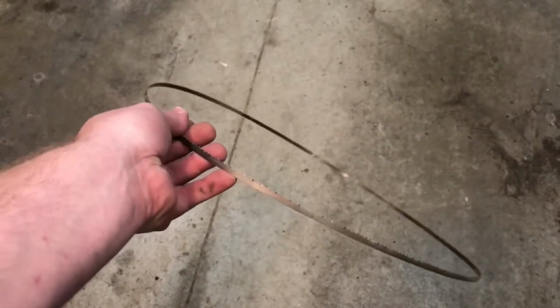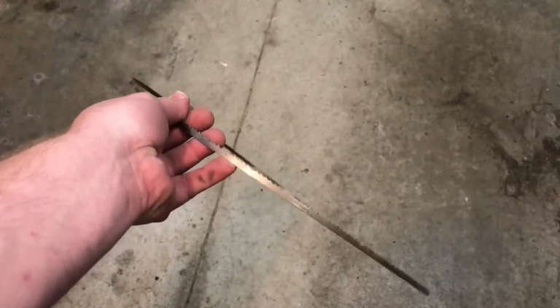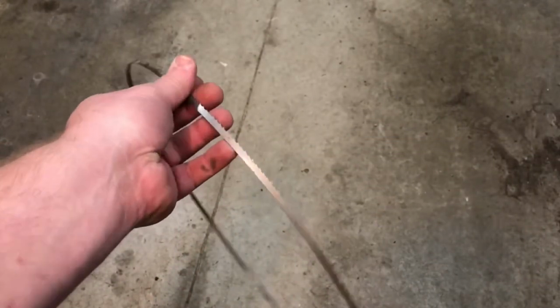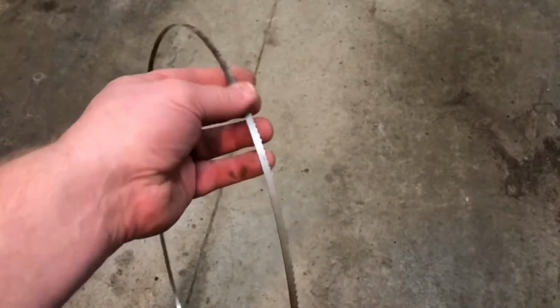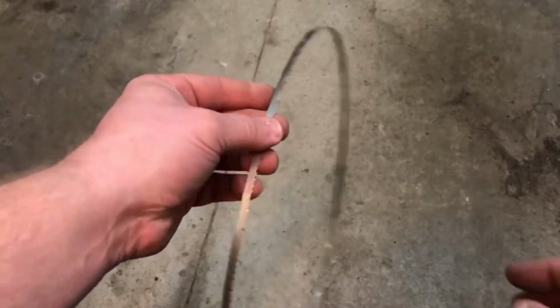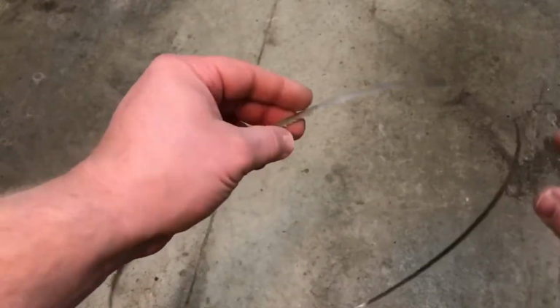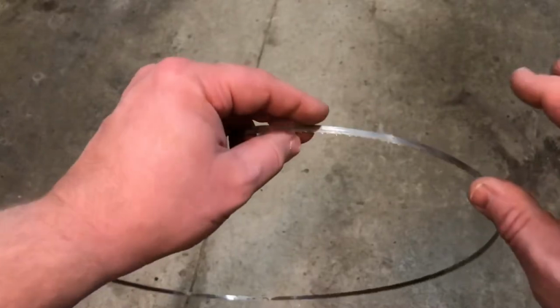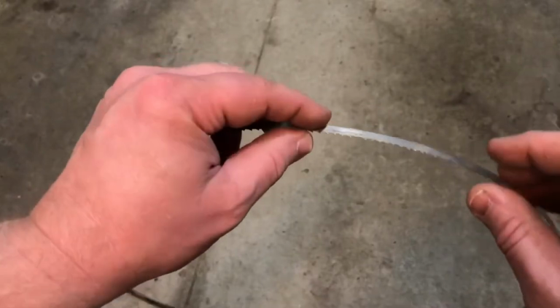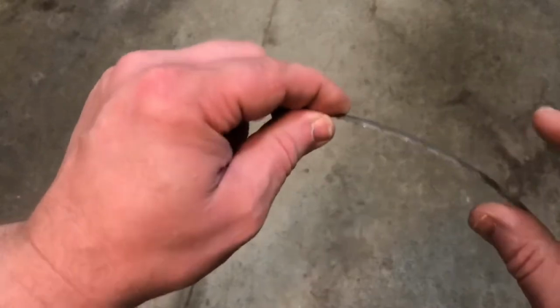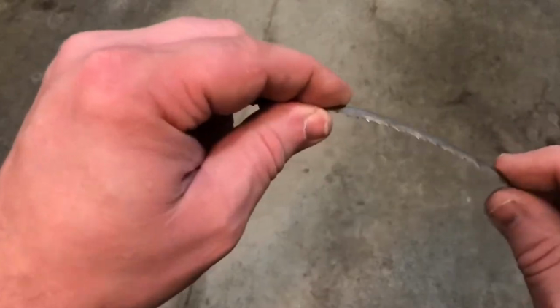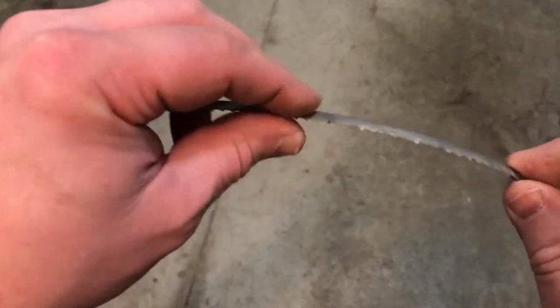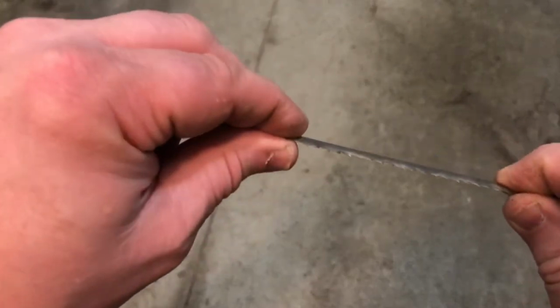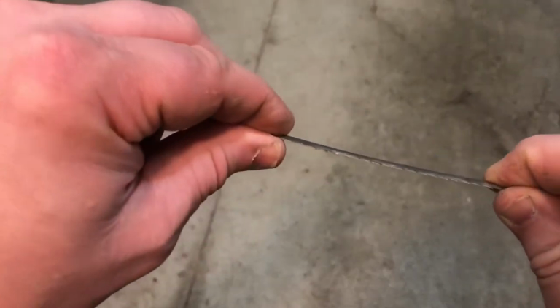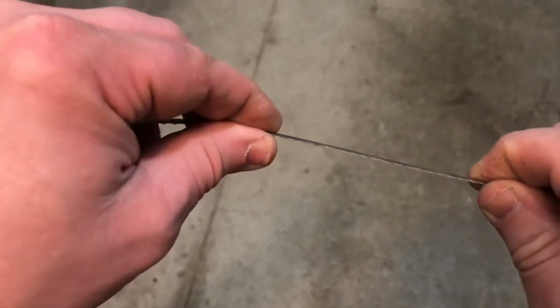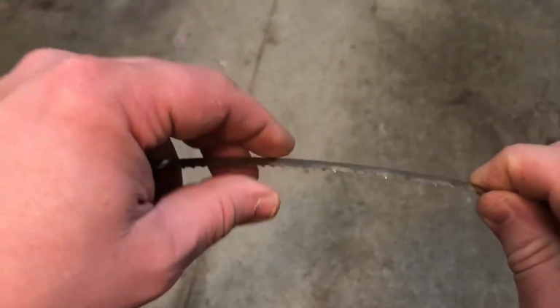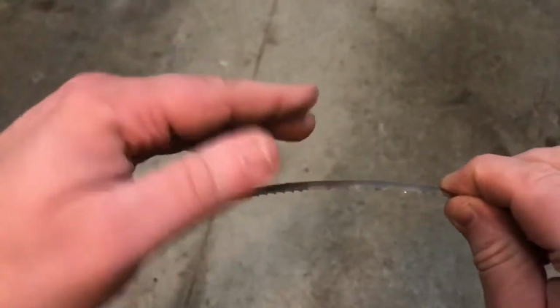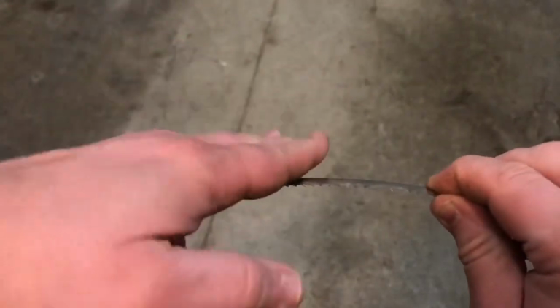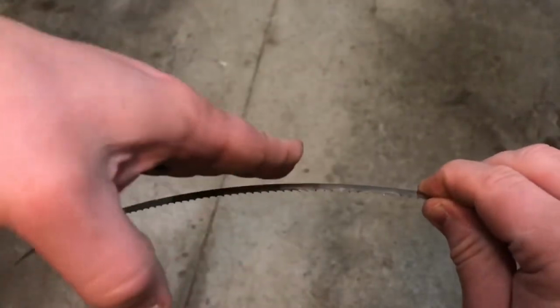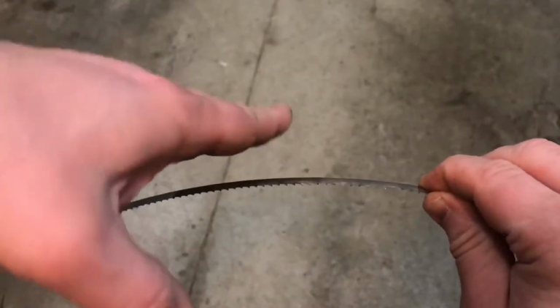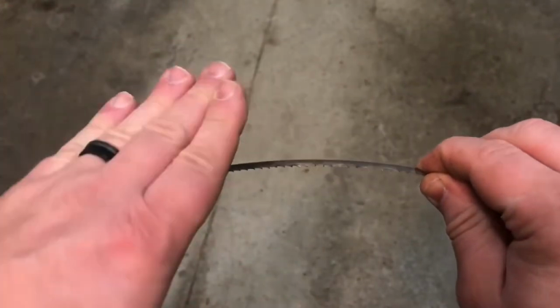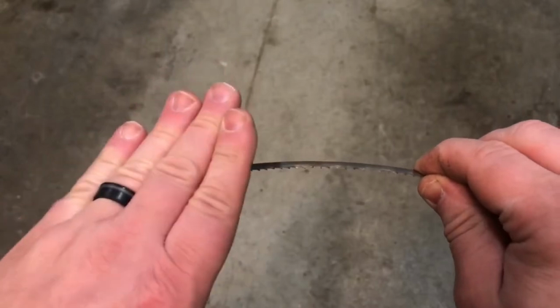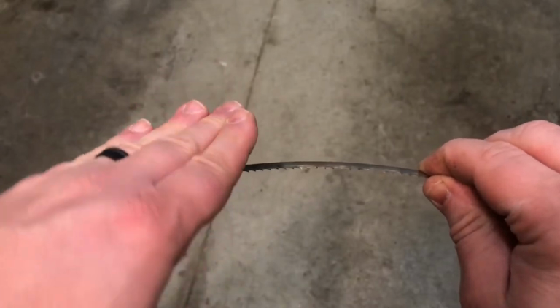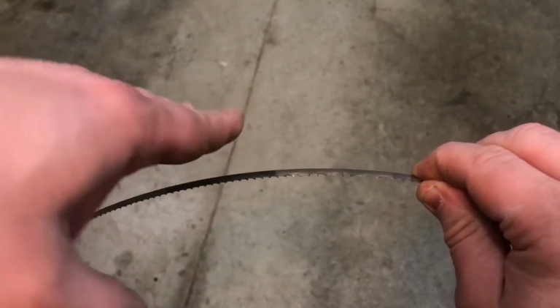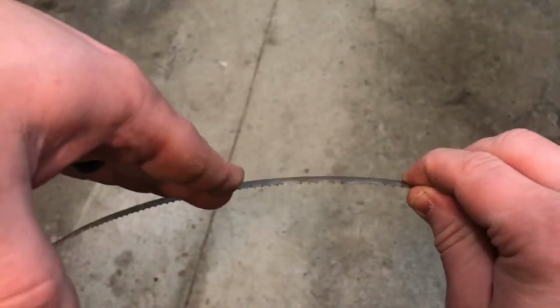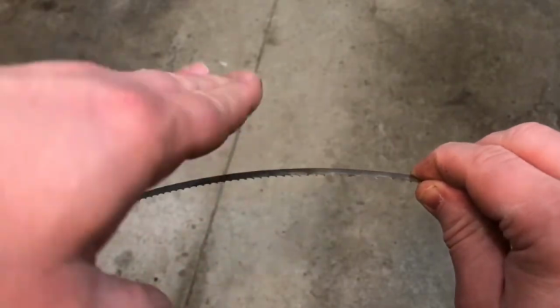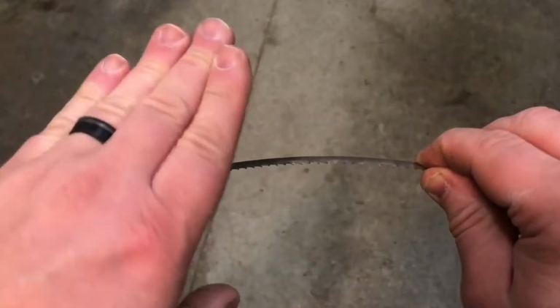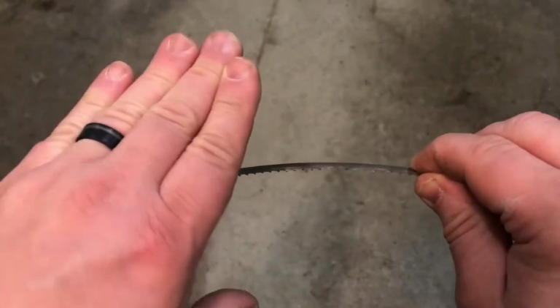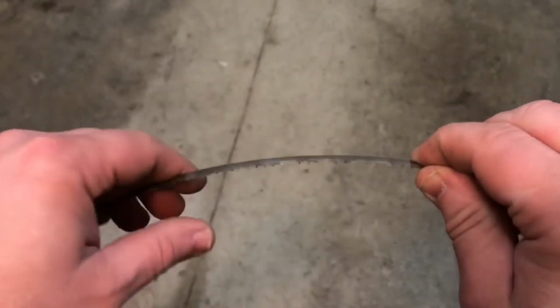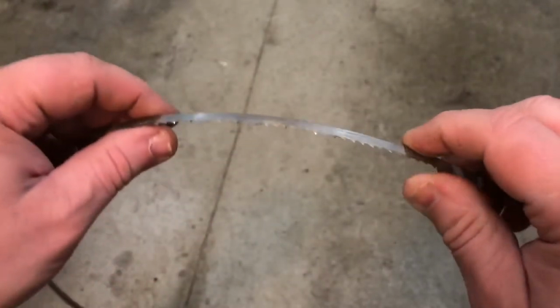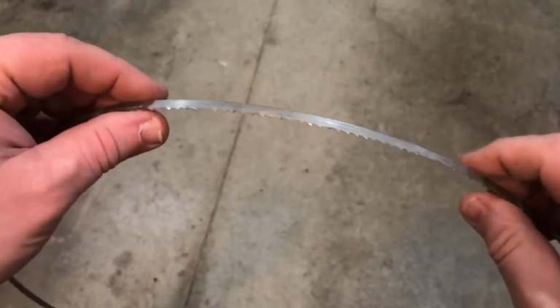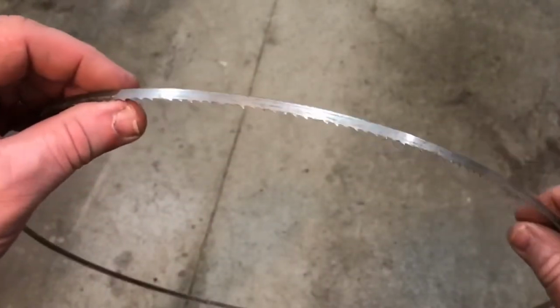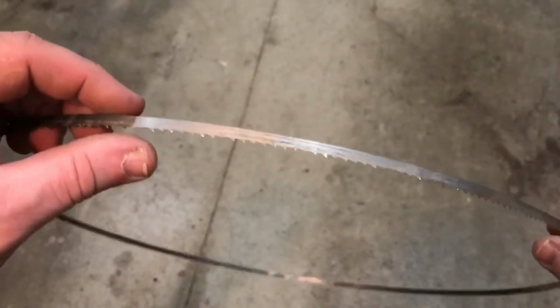One of the quick things about these is the teeth. If you look at it, one tooth goes up, one tooth goes down. The next tooth goes up, the next tooth goes down. That way, you can make turns when you're cutting.